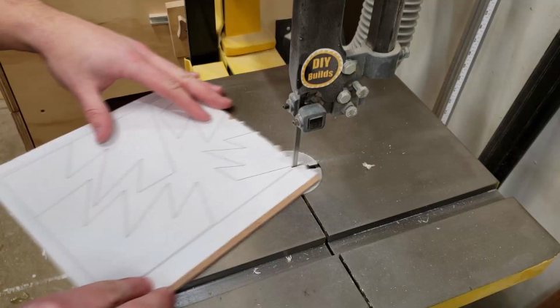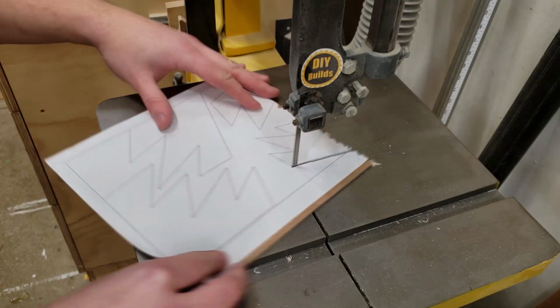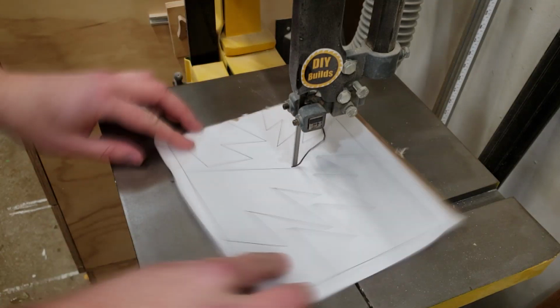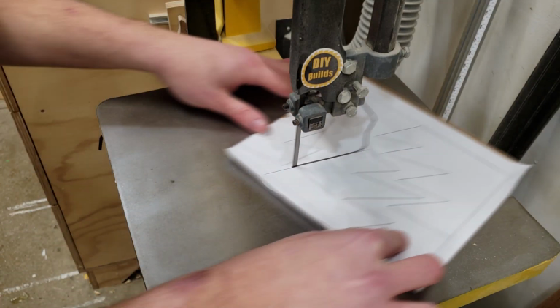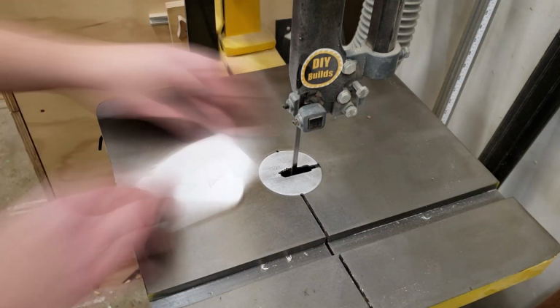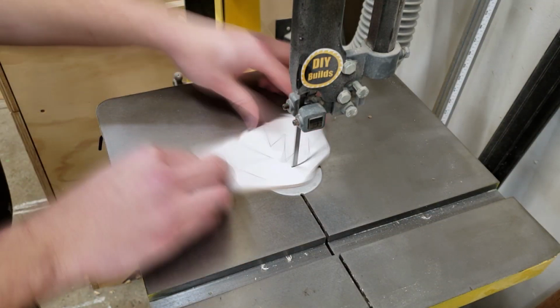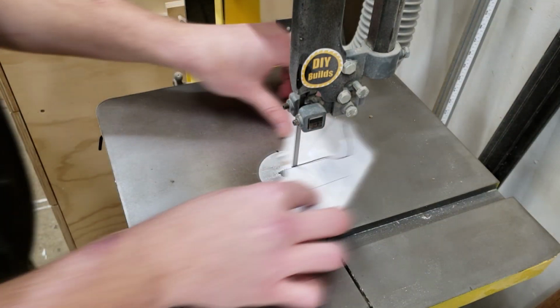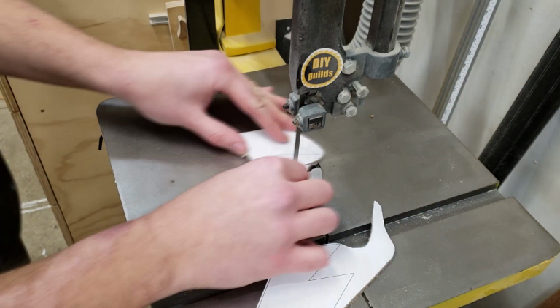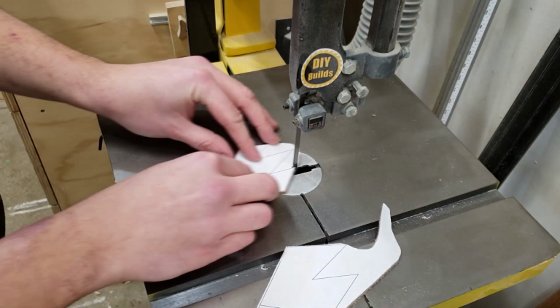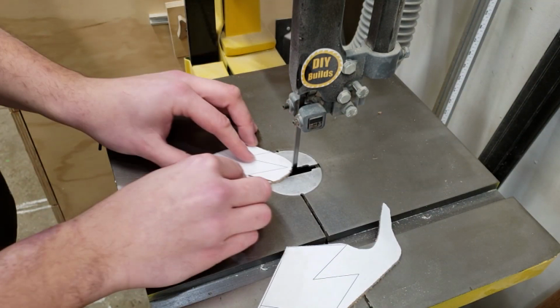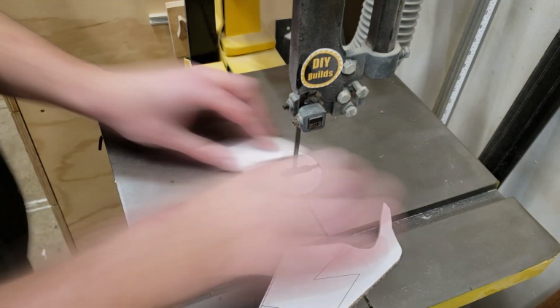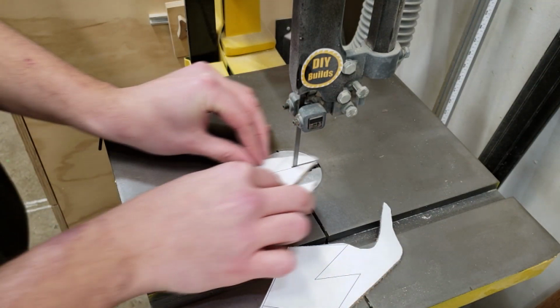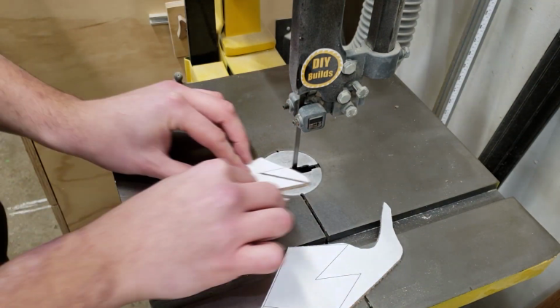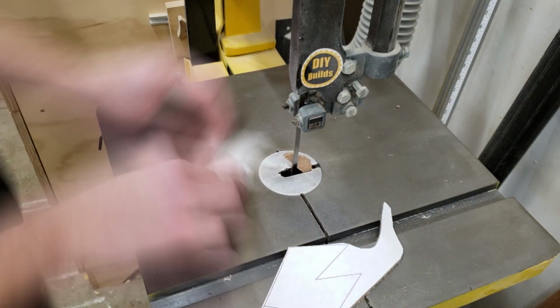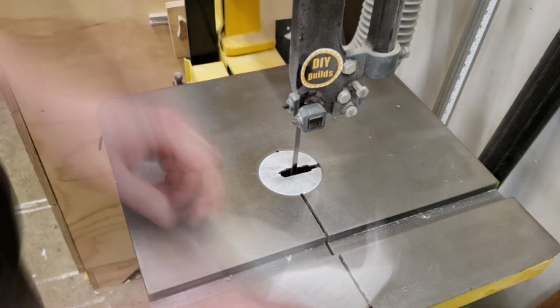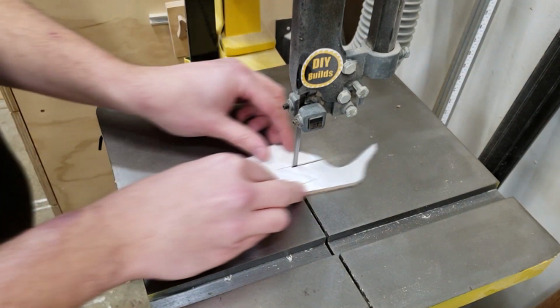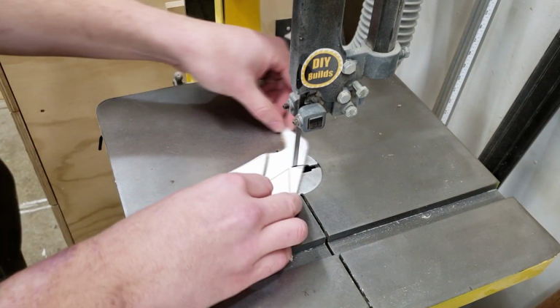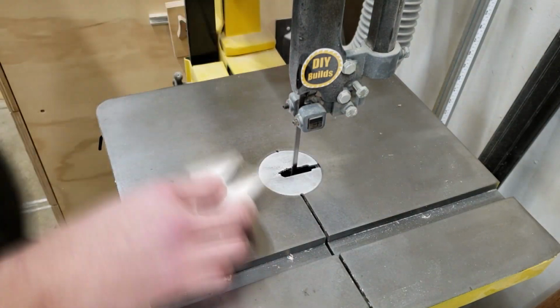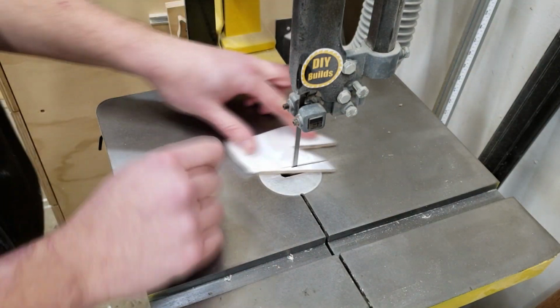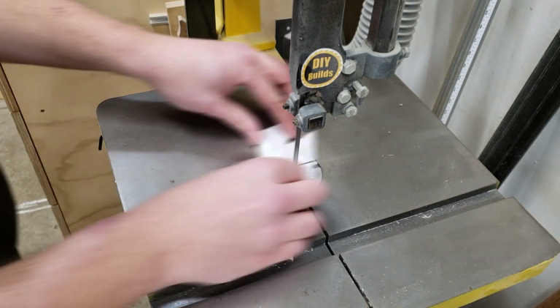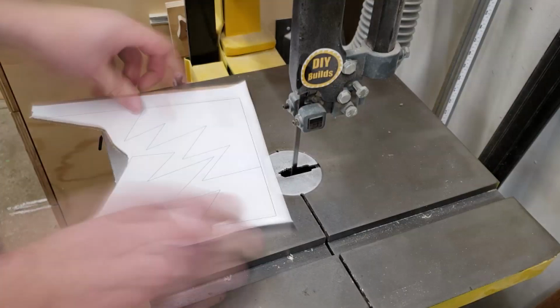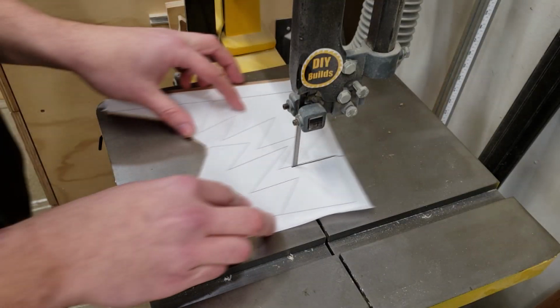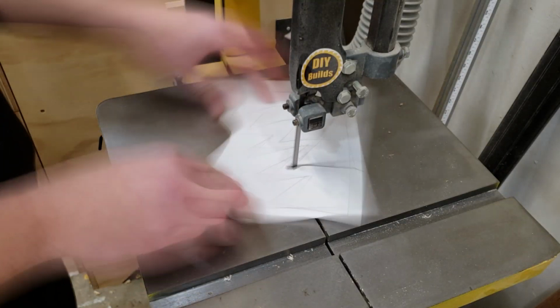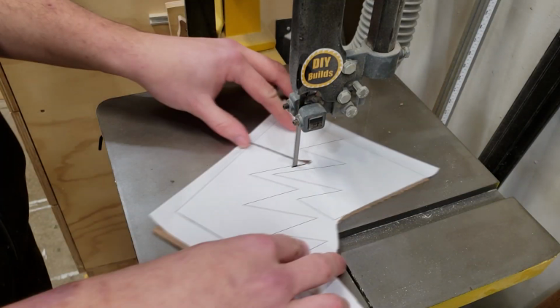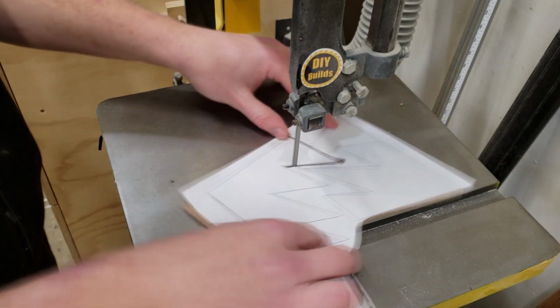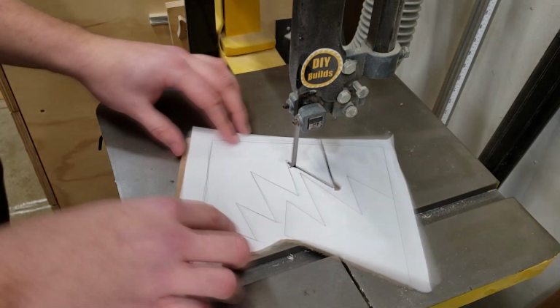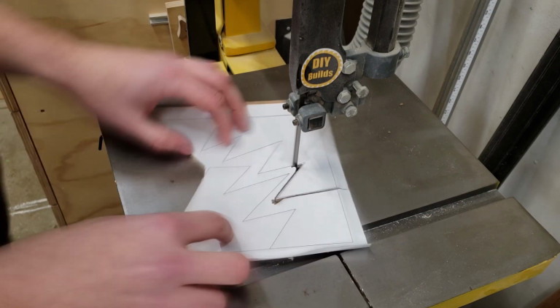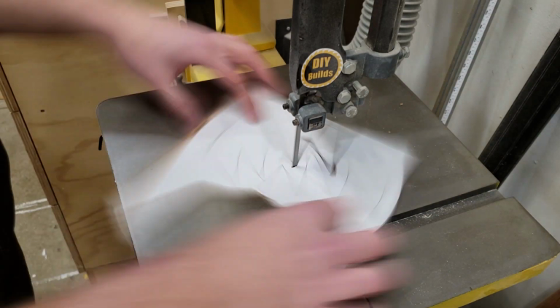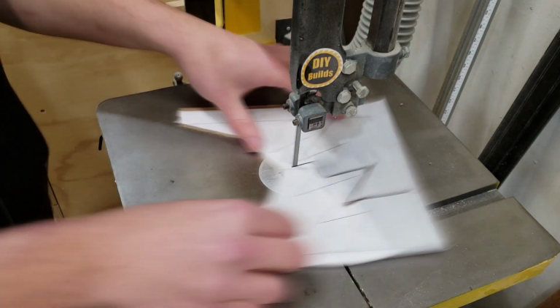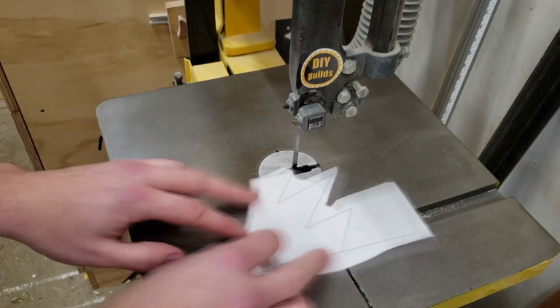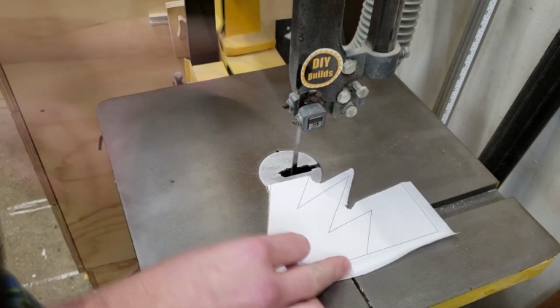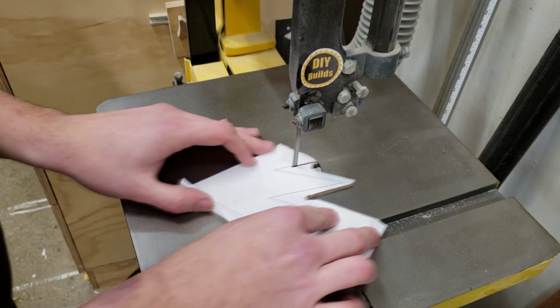The tips of the mountains — the snowy parts — are interlocked very tightly so as not to waste very much material. This is 1/8-inch hardboard and it's not very expensive at all, so if you wanted you could spread these out a lot more to make things easier.